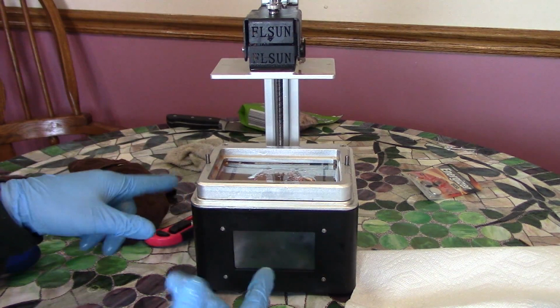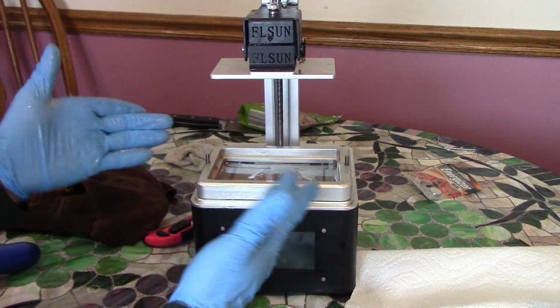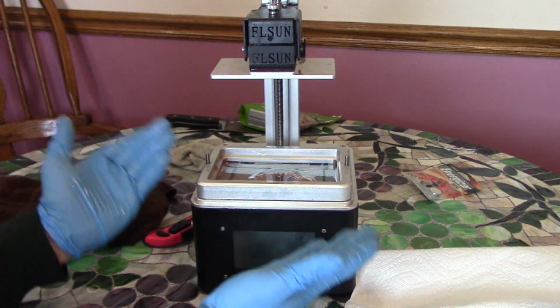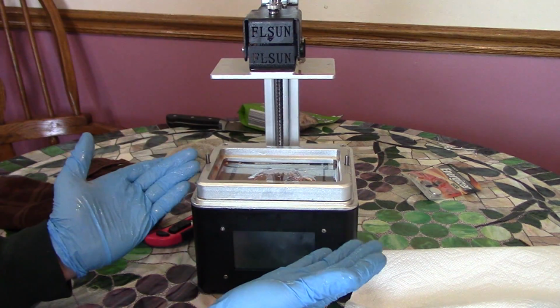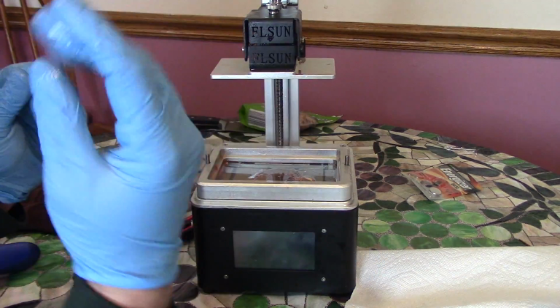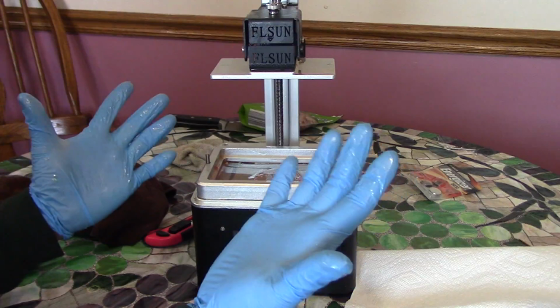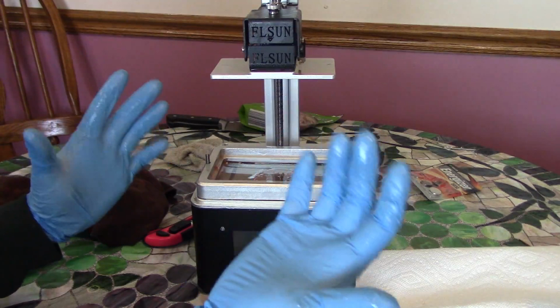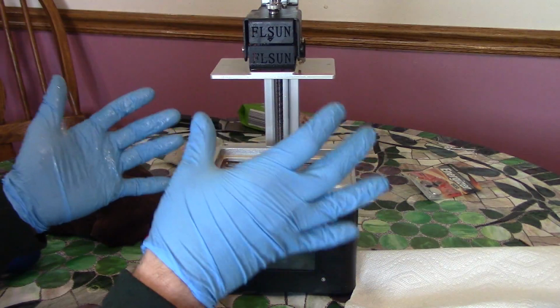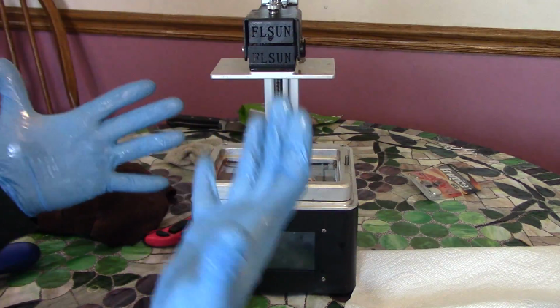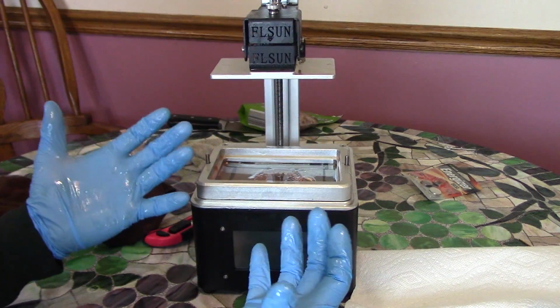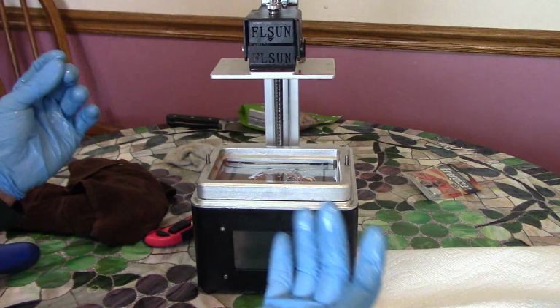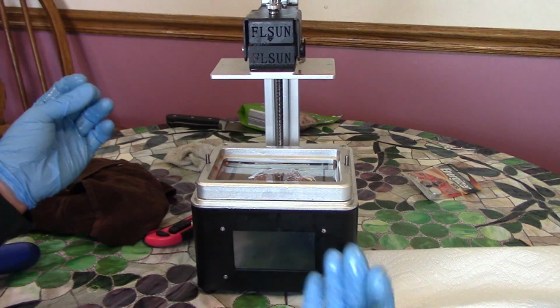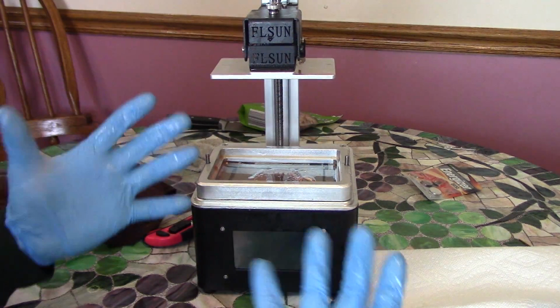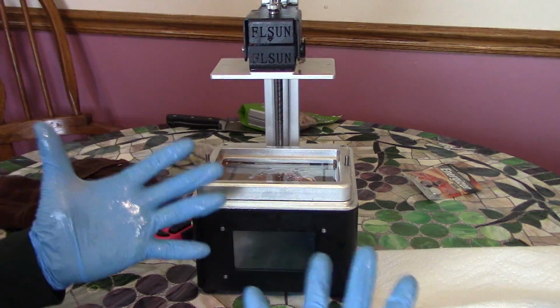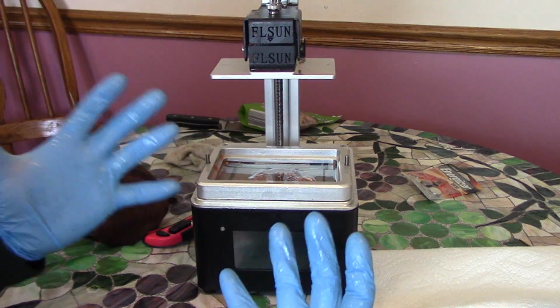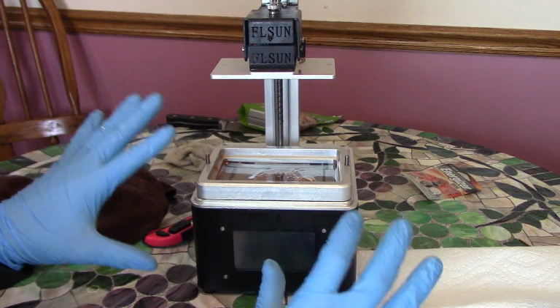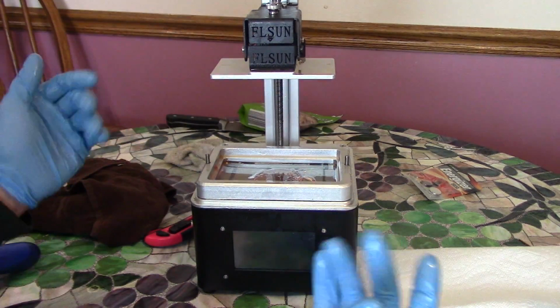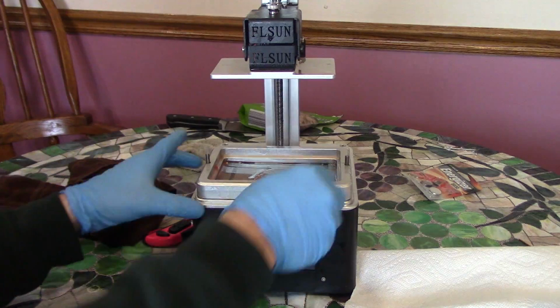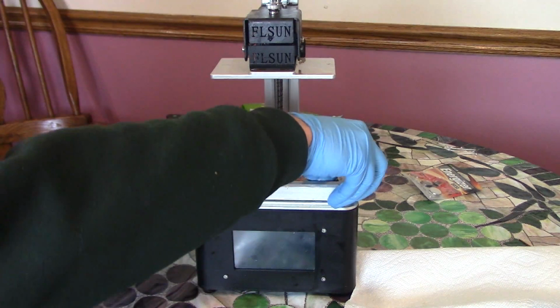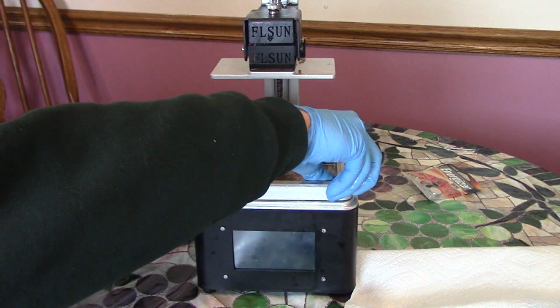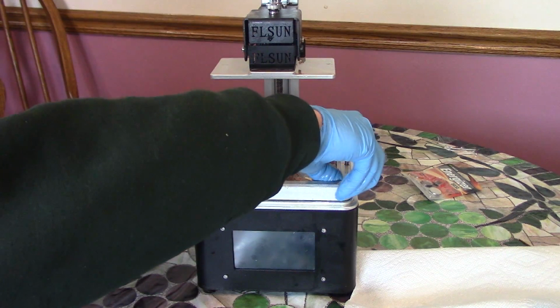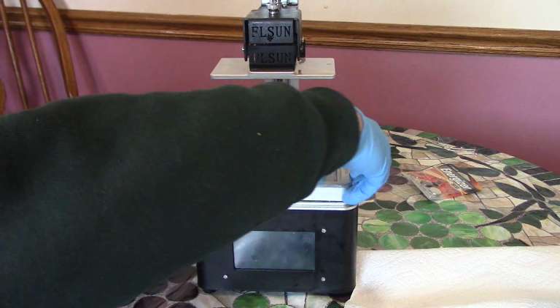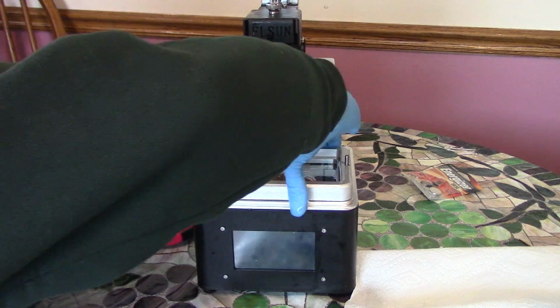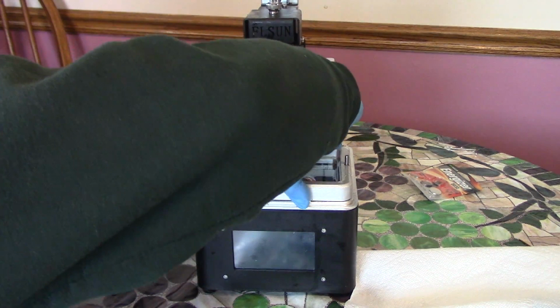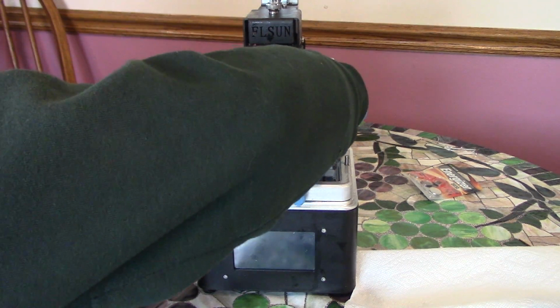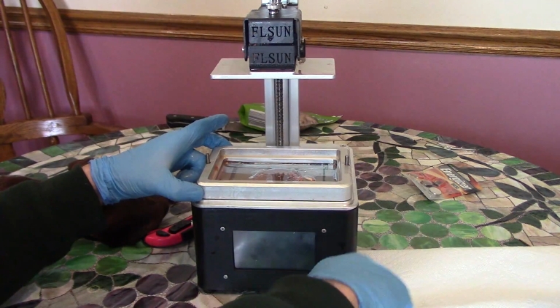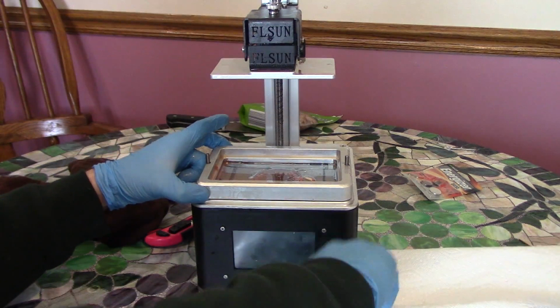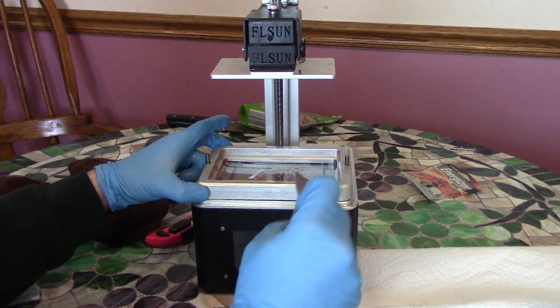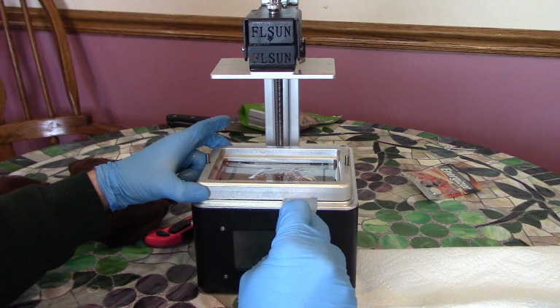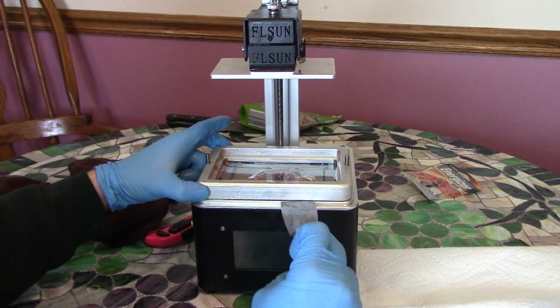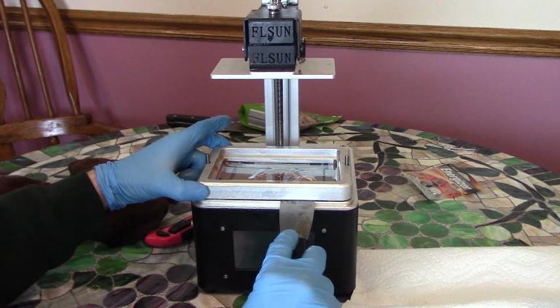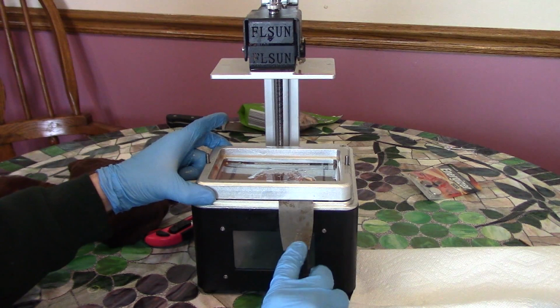So I already took the resin out of it. The first step is you're gonna want to put a mask on because you don't want to breathe too much of this stuff, and put some gloves on. And then we're gonna take this off — it's really slippery, there's trace resin on it.